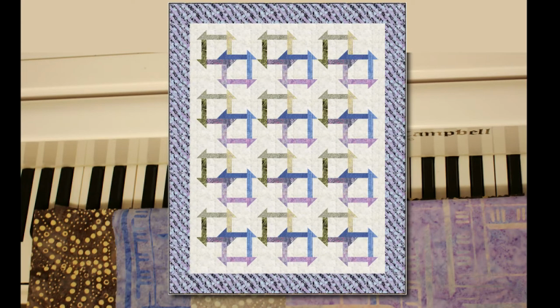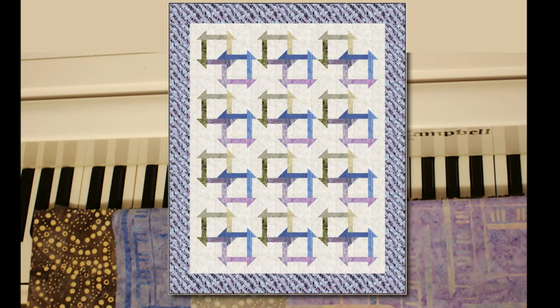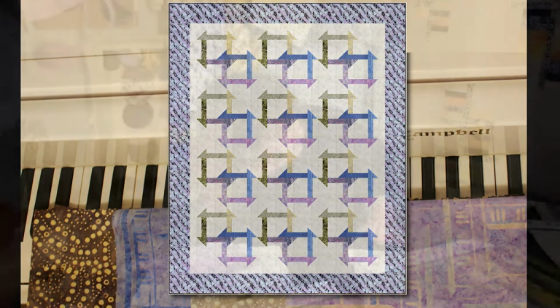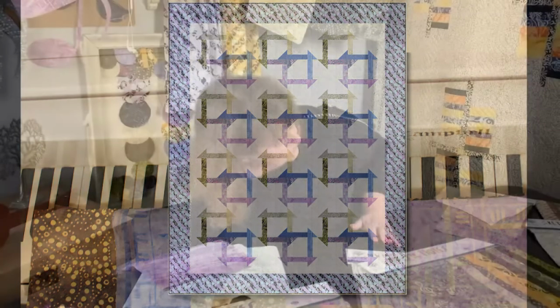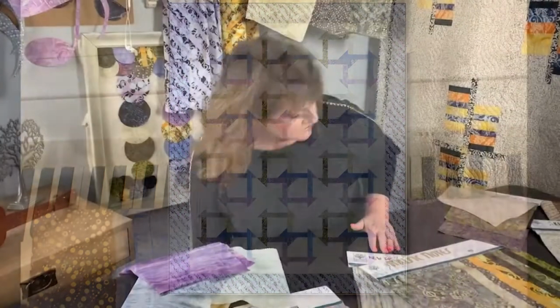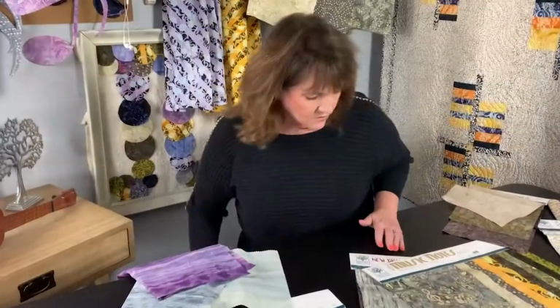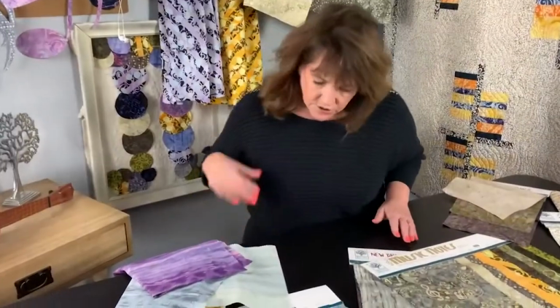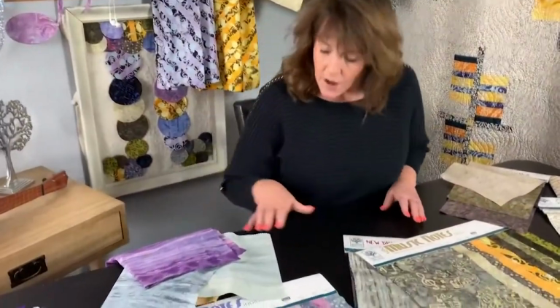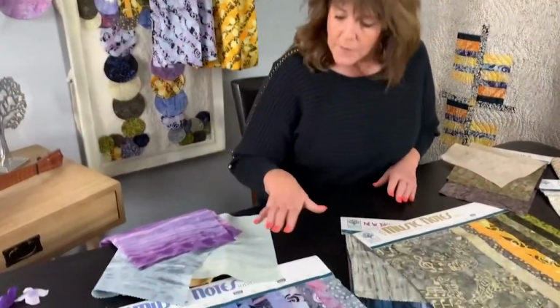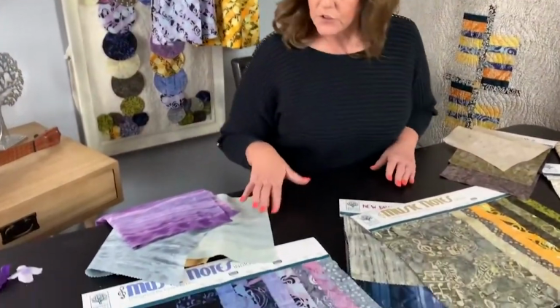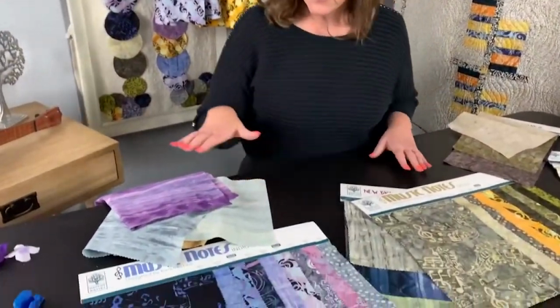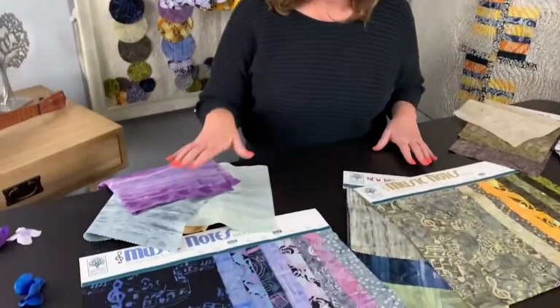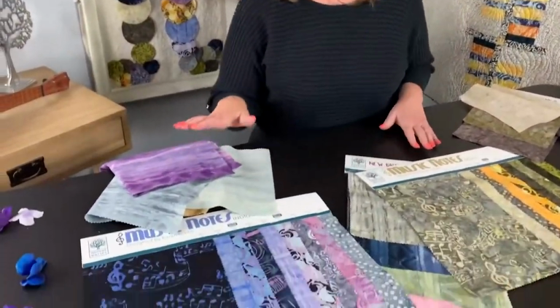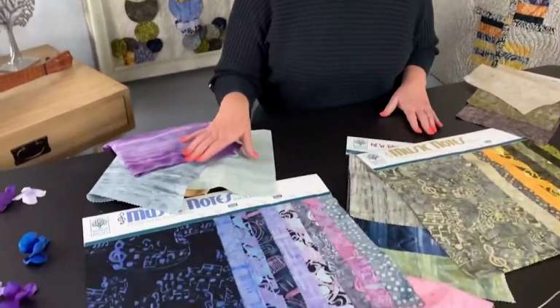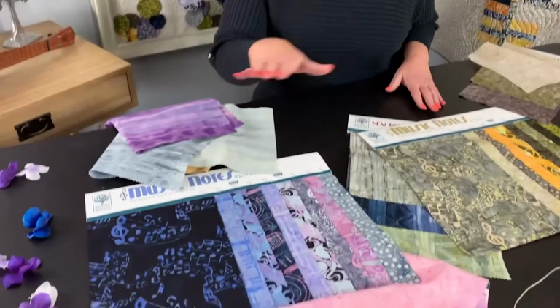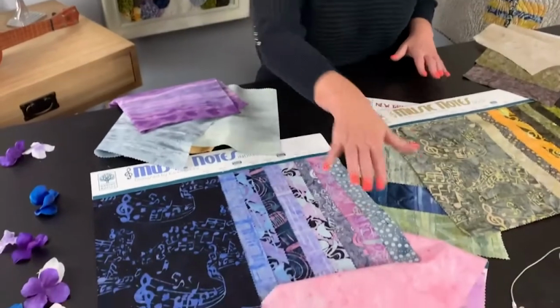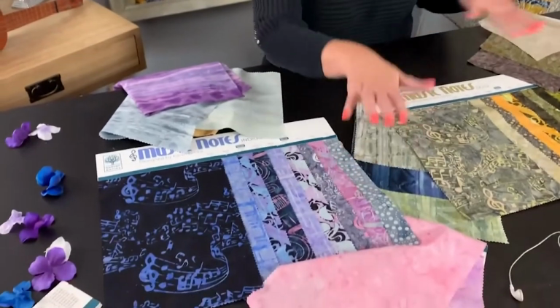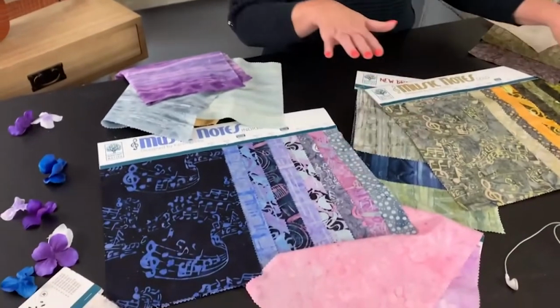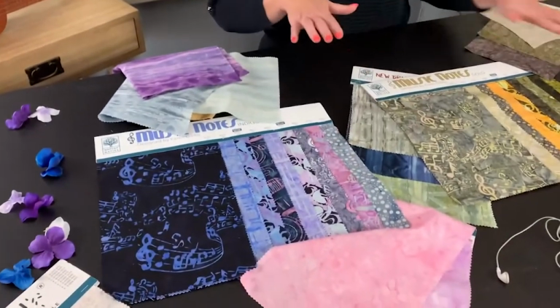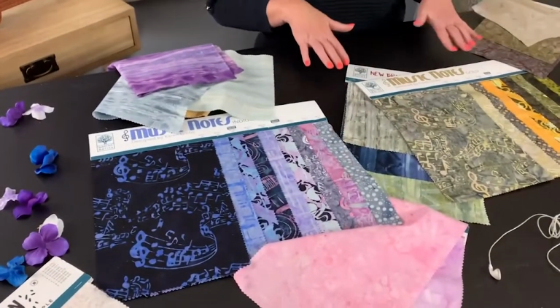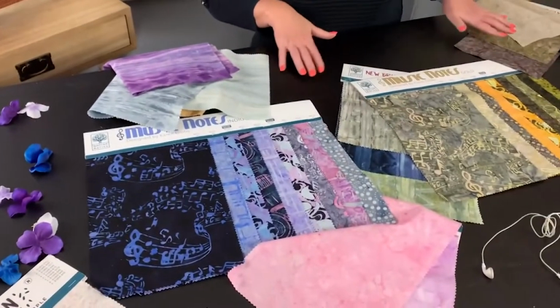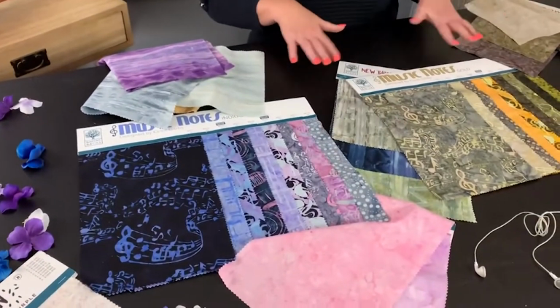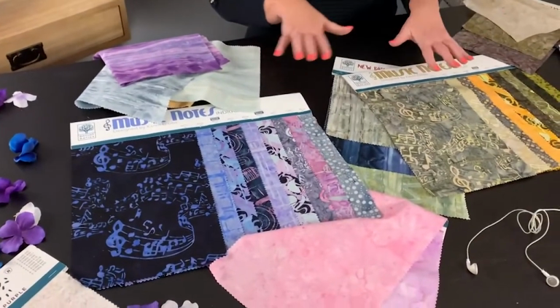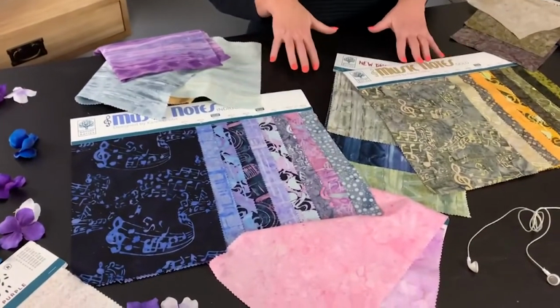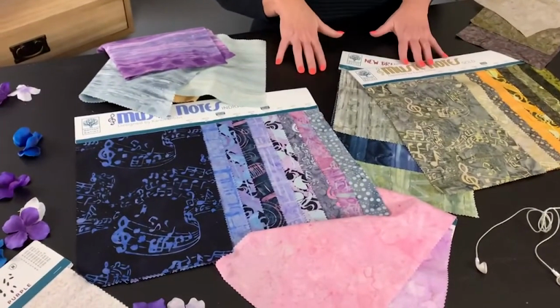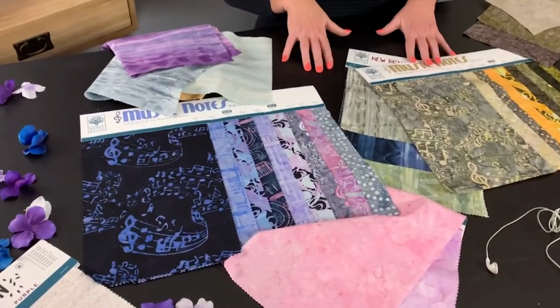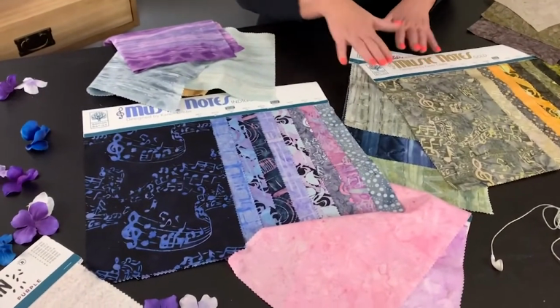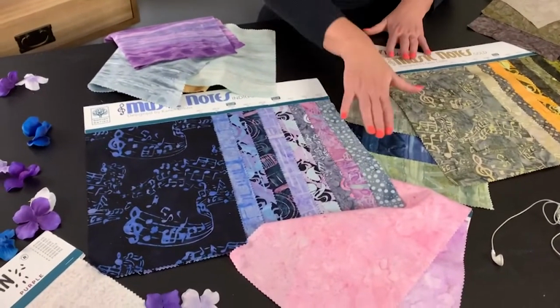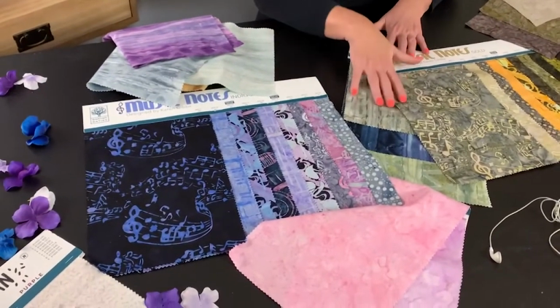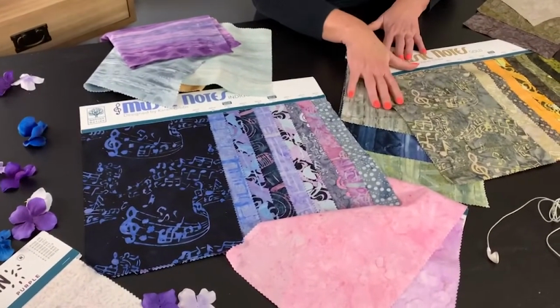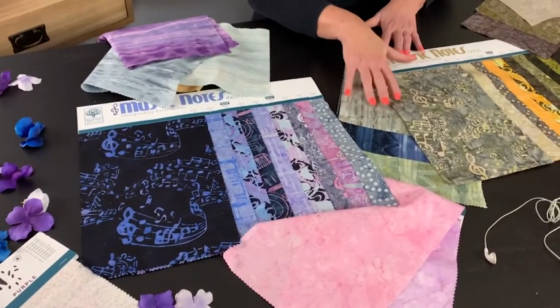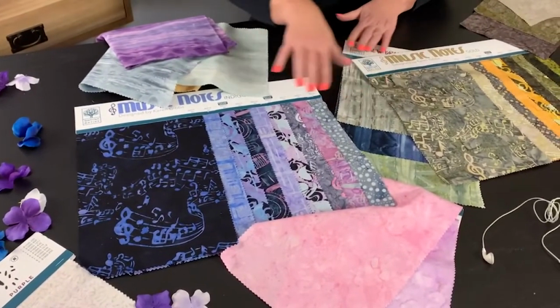I put some of the essentials in here too. Make sure you grab your brushstrokes, your shadows, your katan to go with the collection. They work really beautifully.